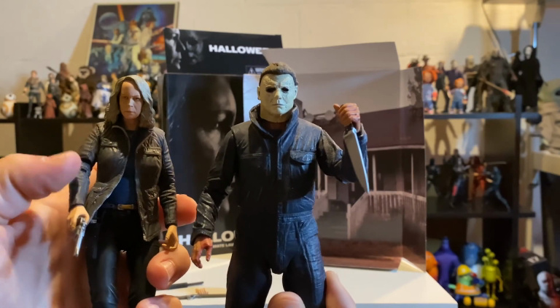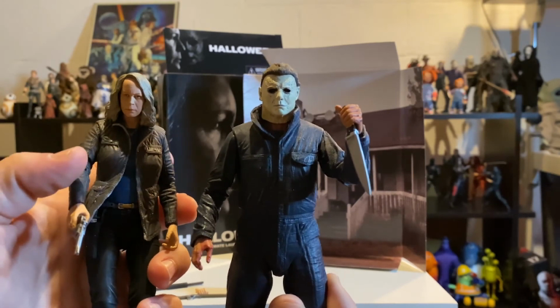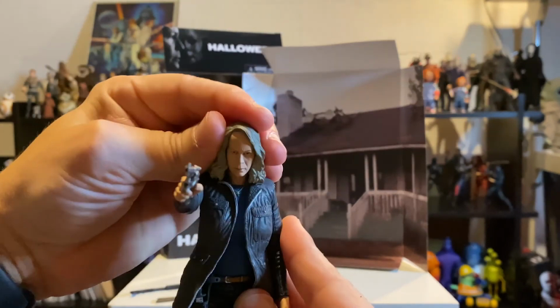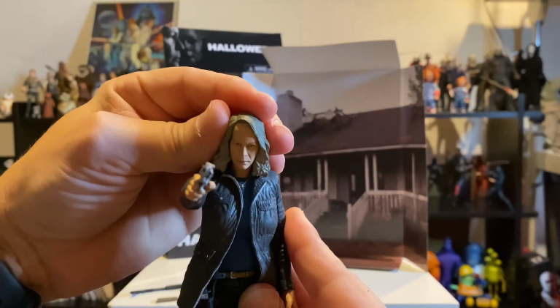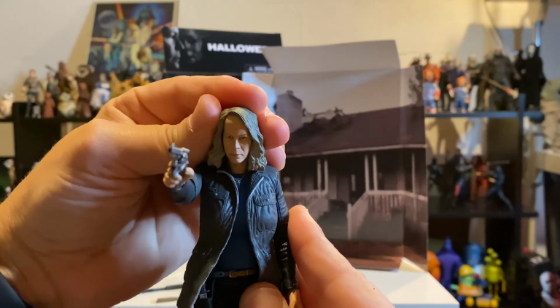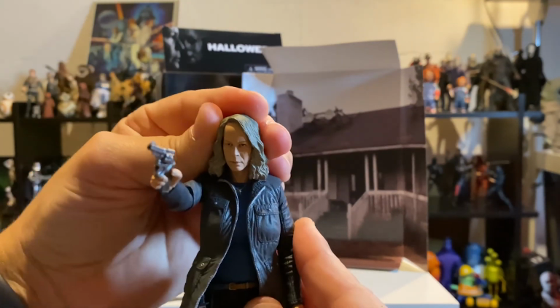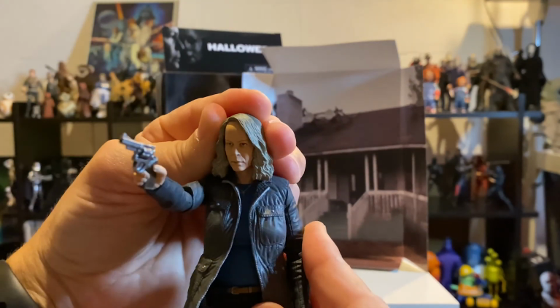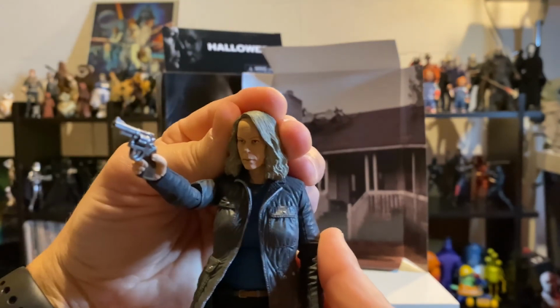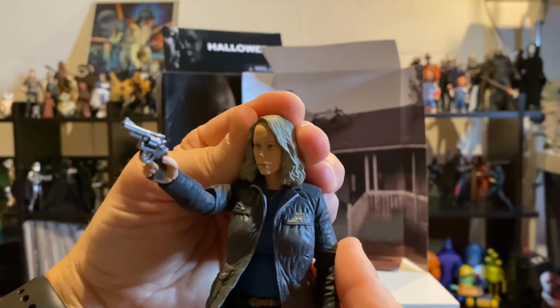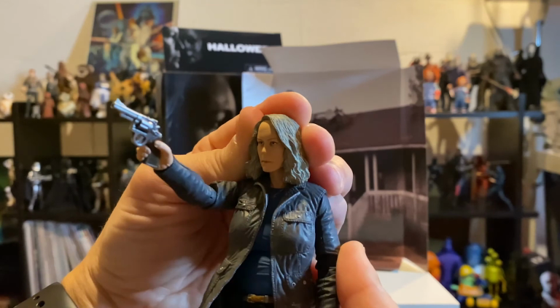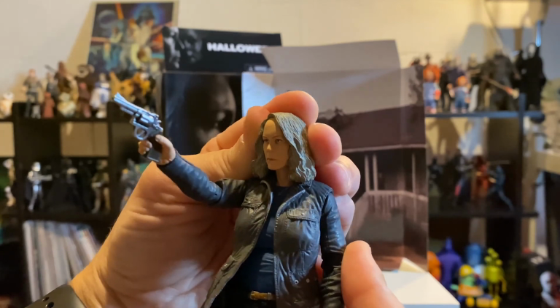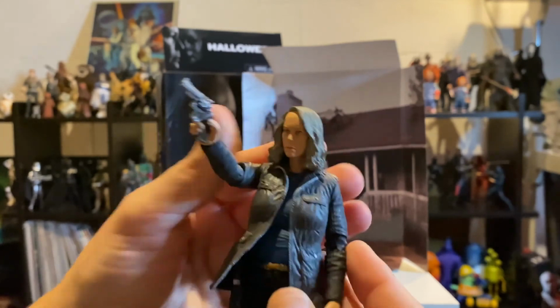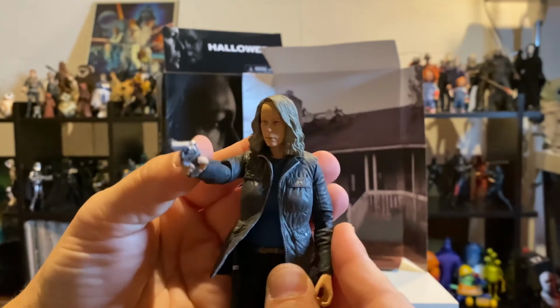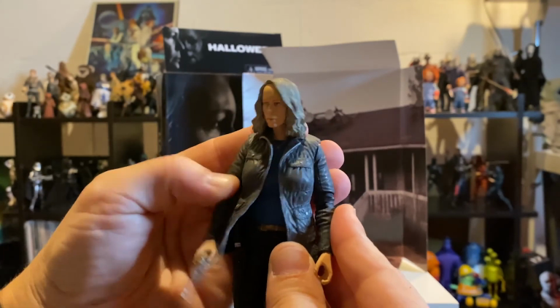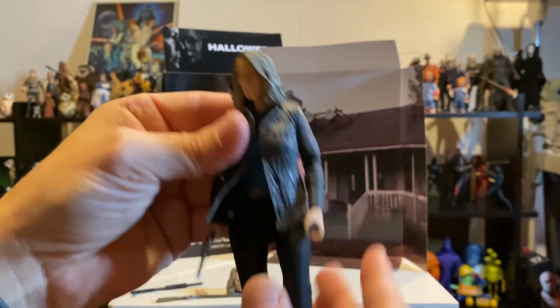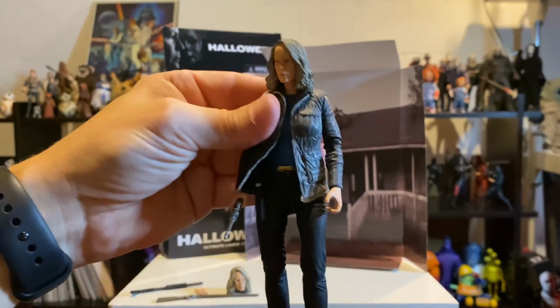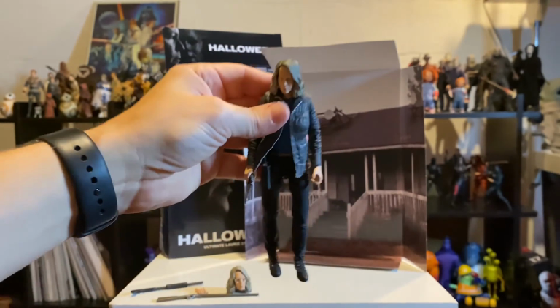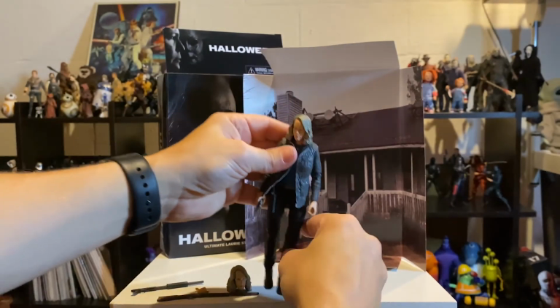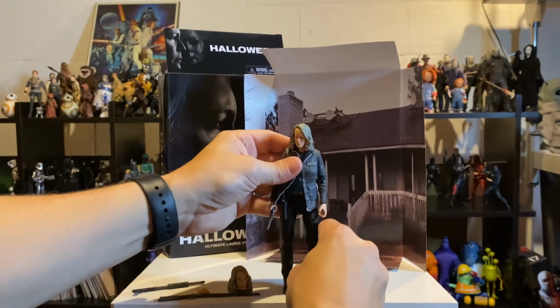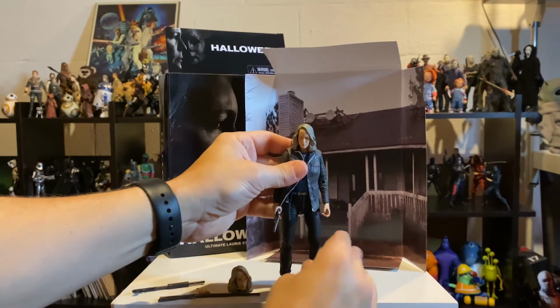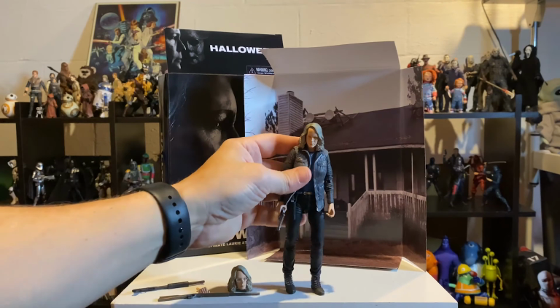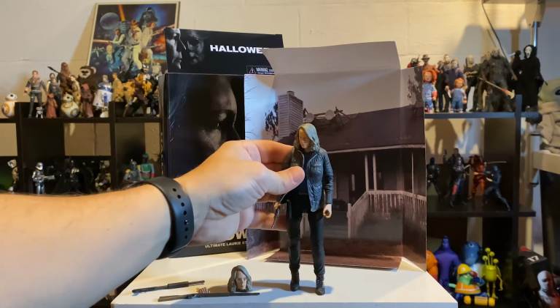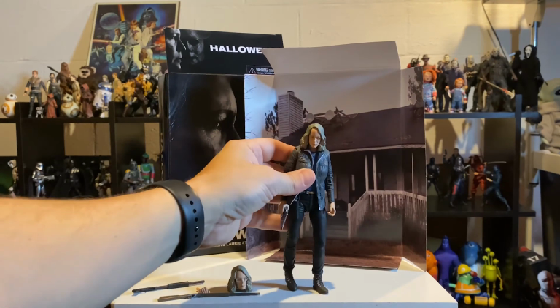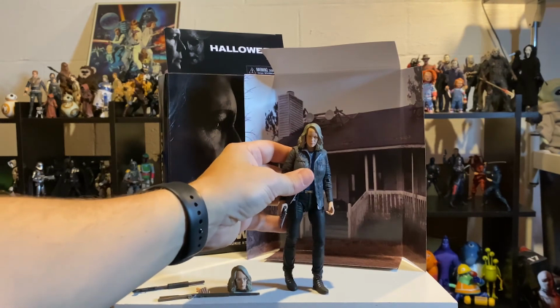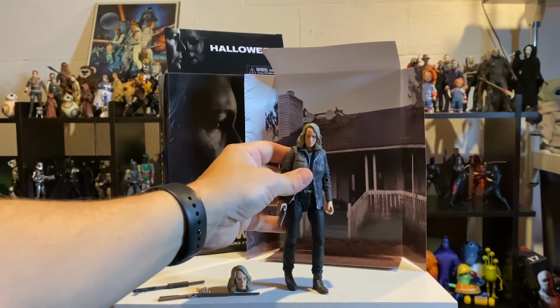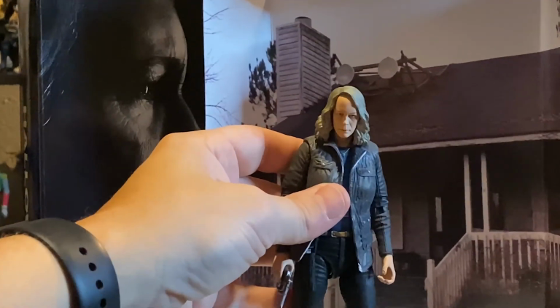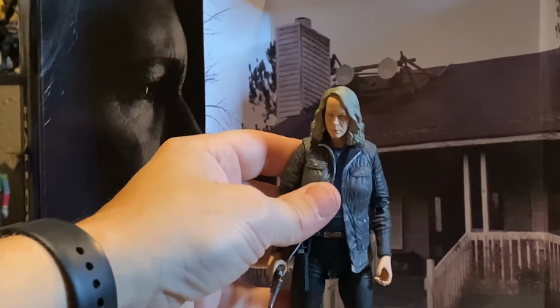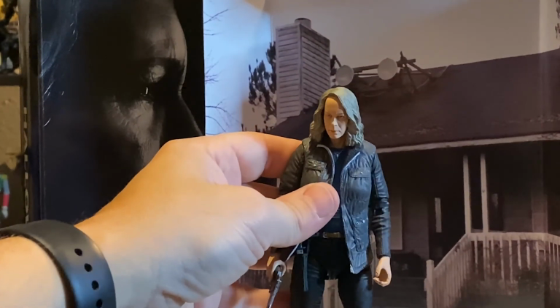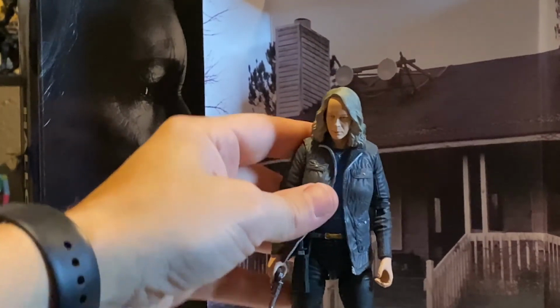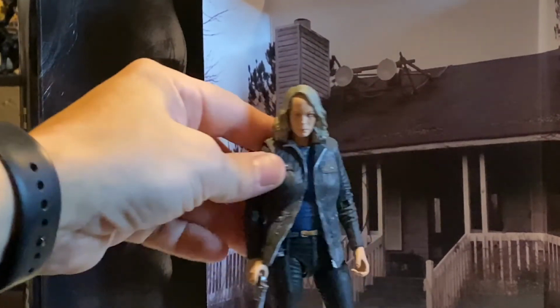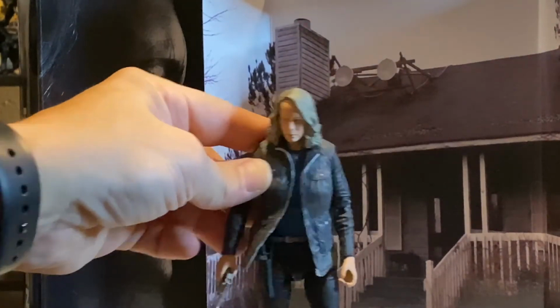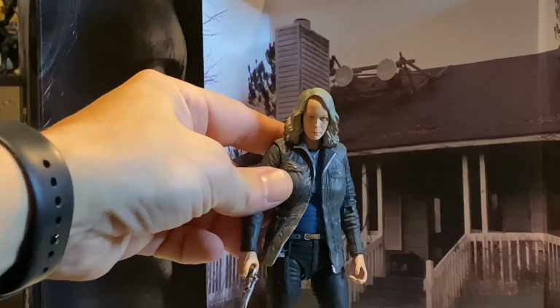I prefer this one over that one myself. But yeah, another look at this Laurie here. Again, with NECA, the paint and details are just always out of bounds on these guys. As usual, thanks for watching.